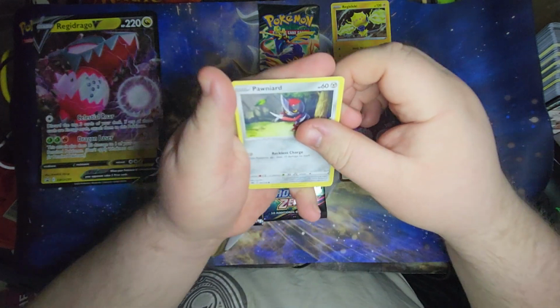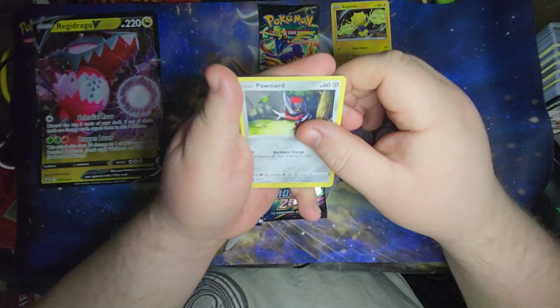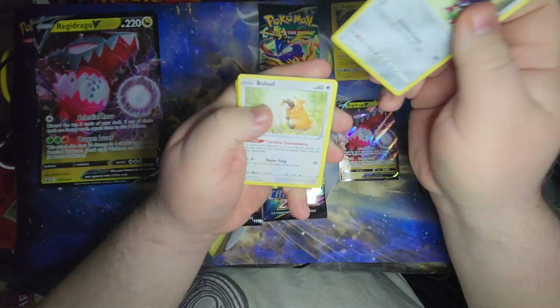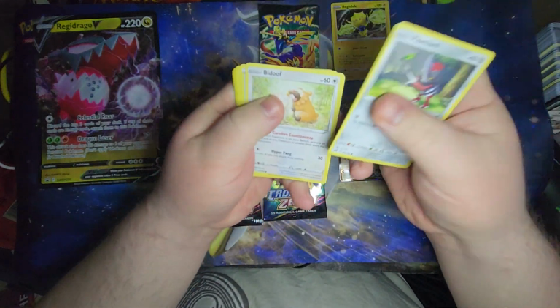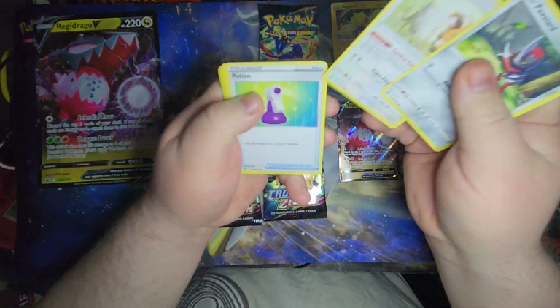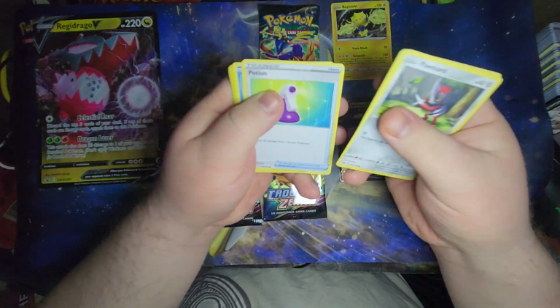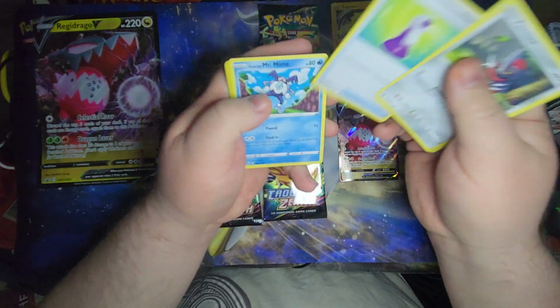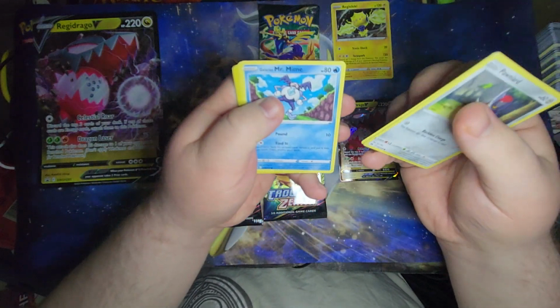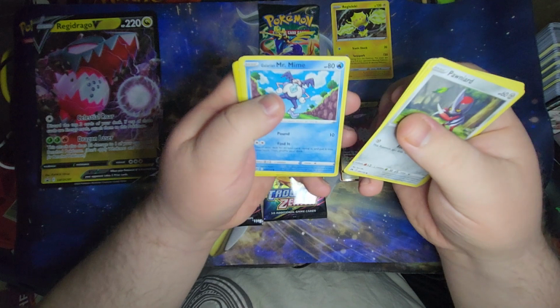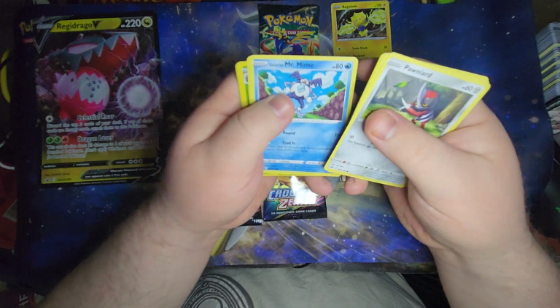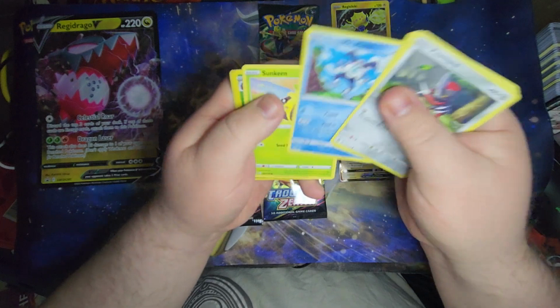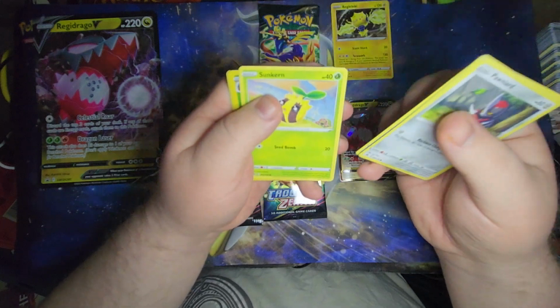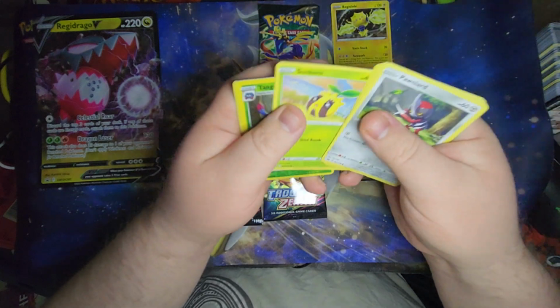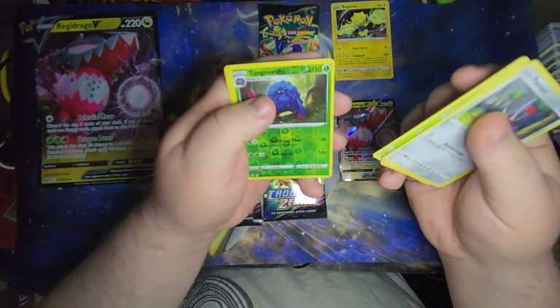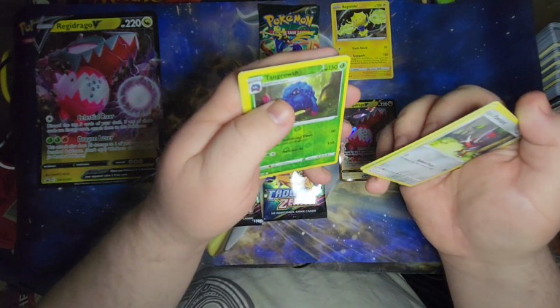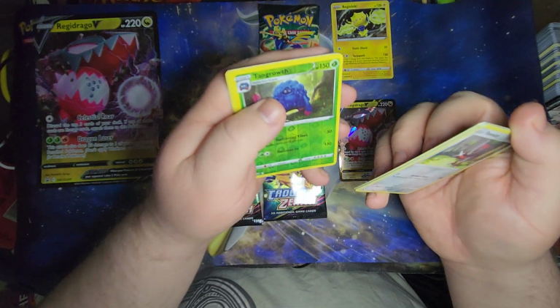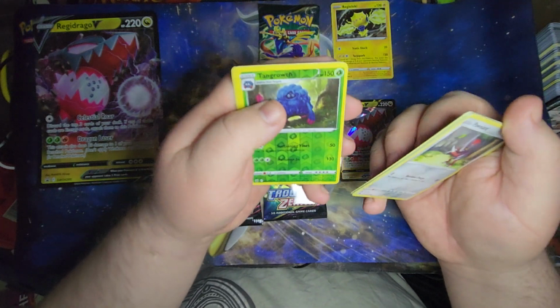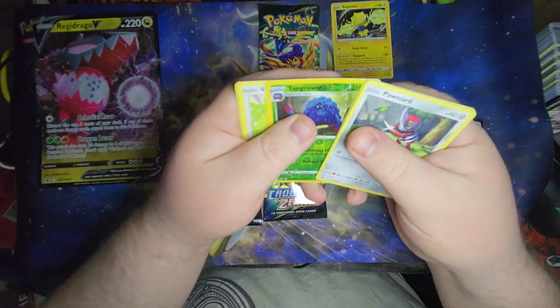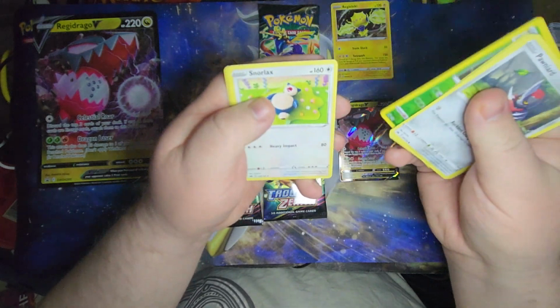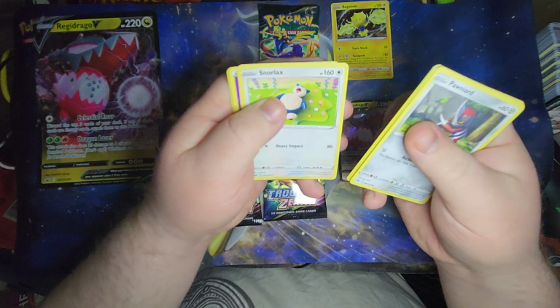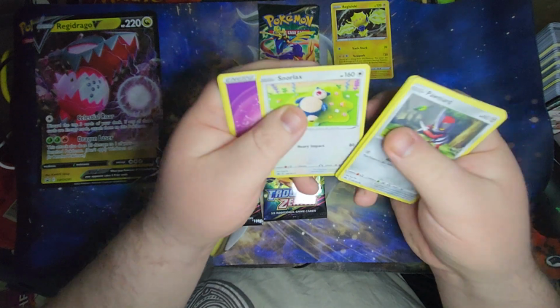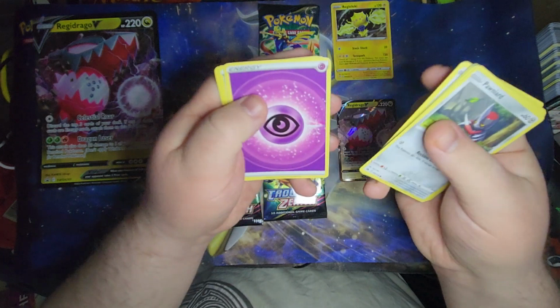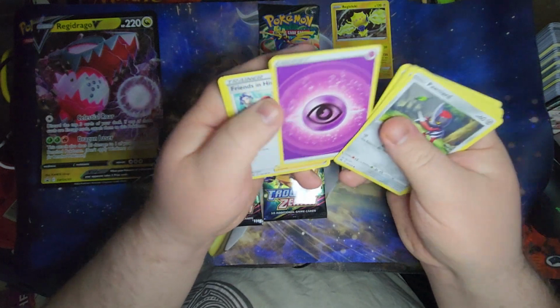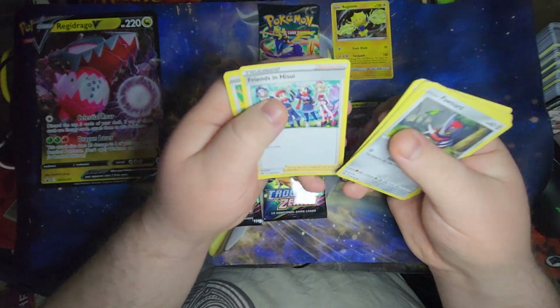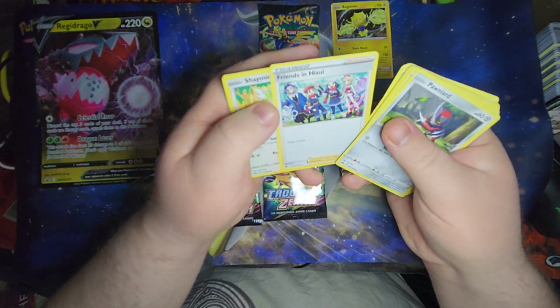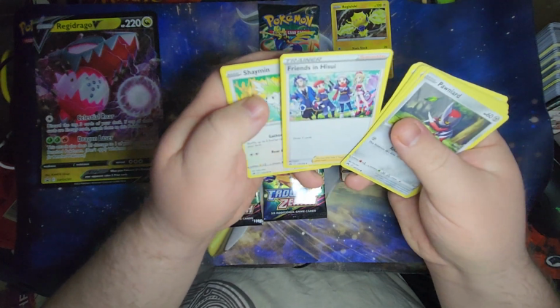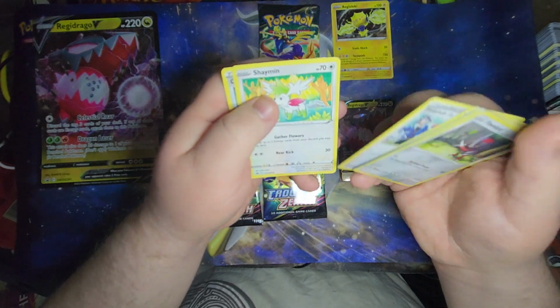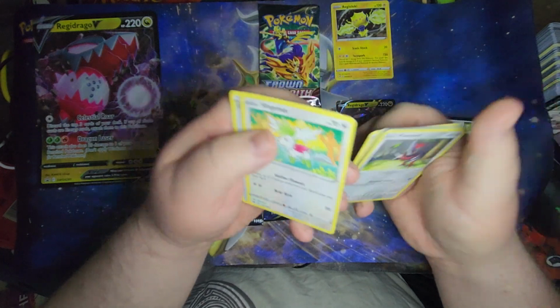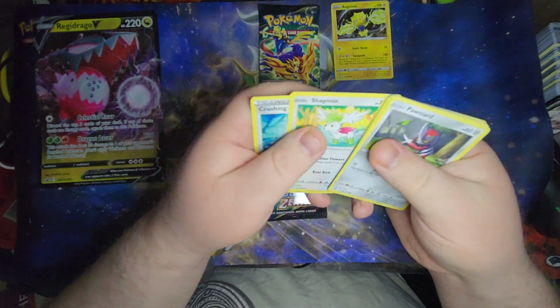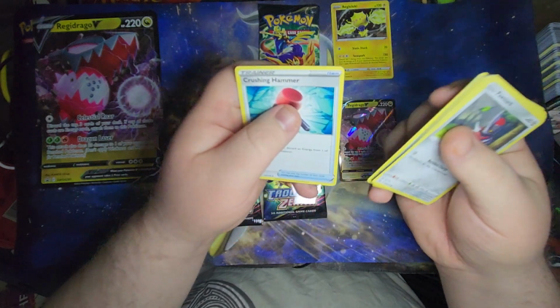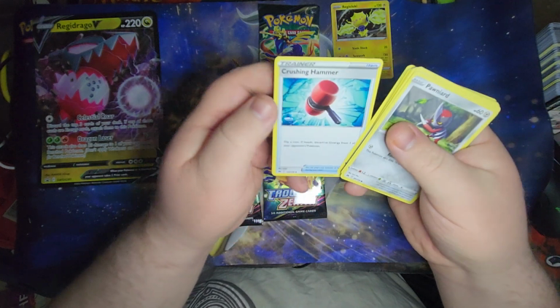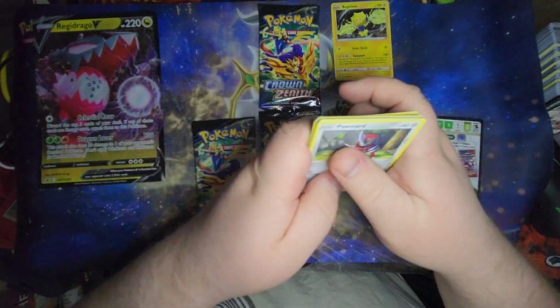Pack one: Ponard, Bidoof, Potion, Galarian Mr. Mime, Sunkern, a Reverse Foil Tangrowth, a rare Snorlax, Energy, Frenzen's Hisui, Shaman, and Crushing Hammer.